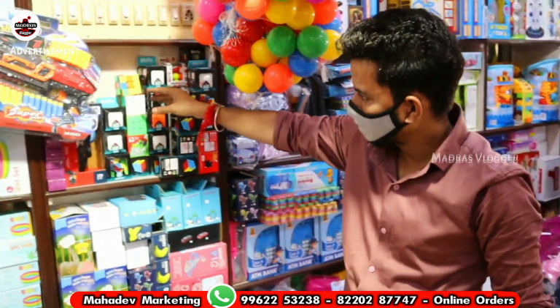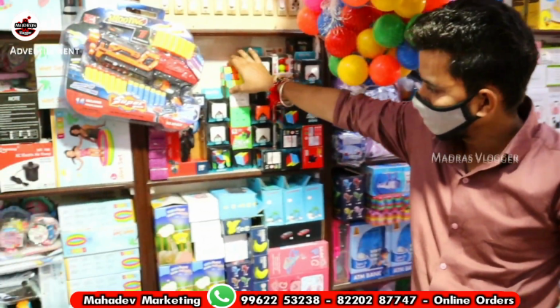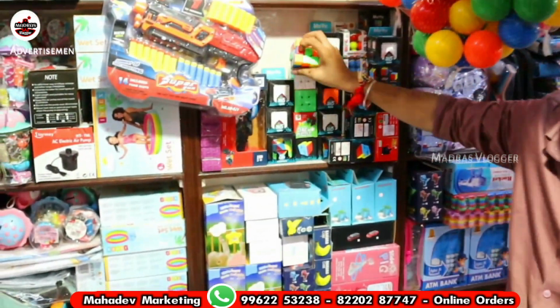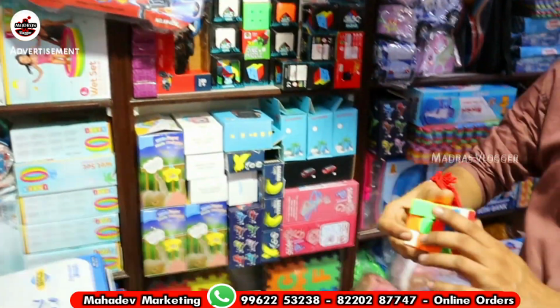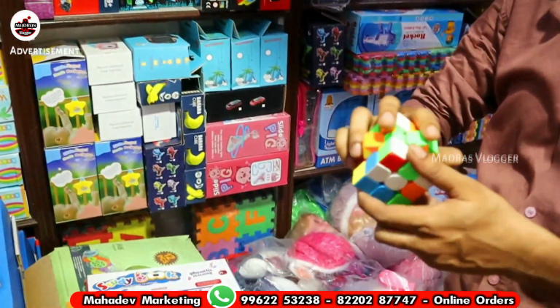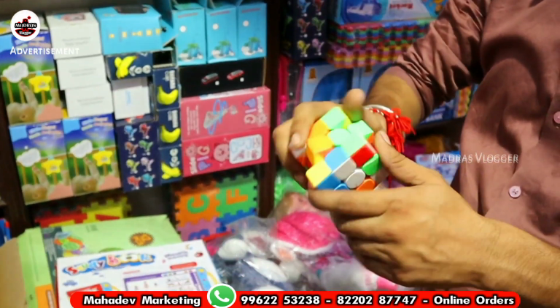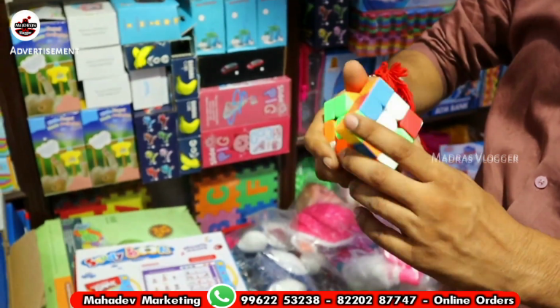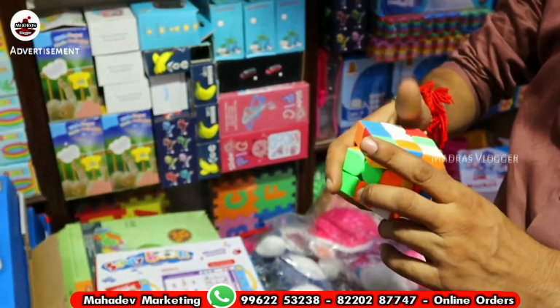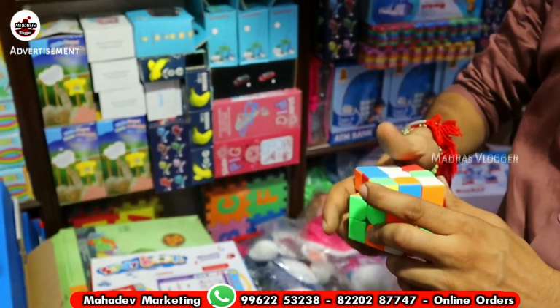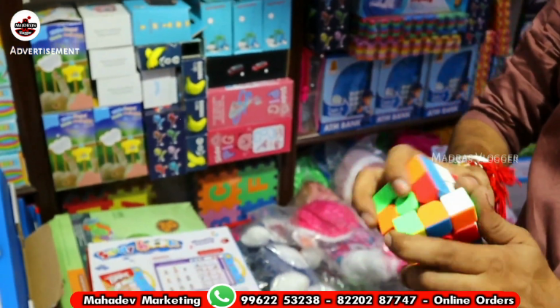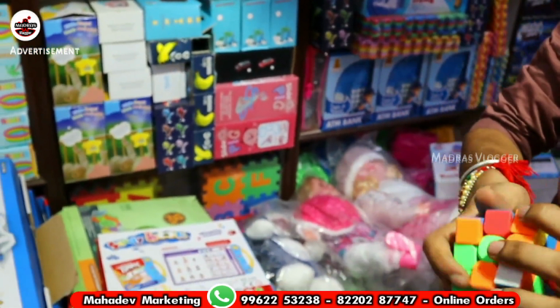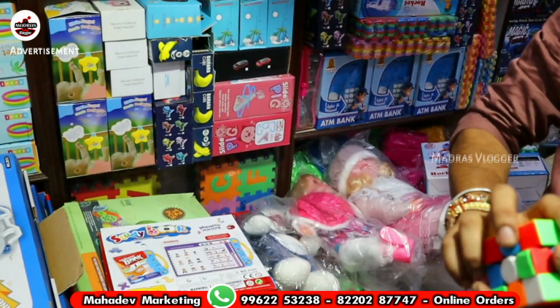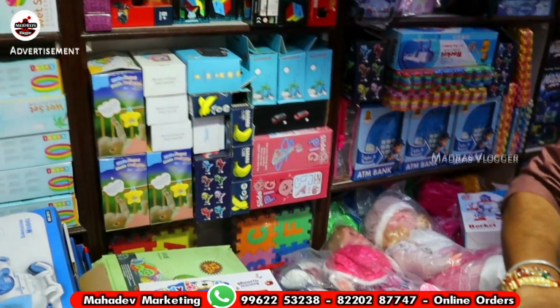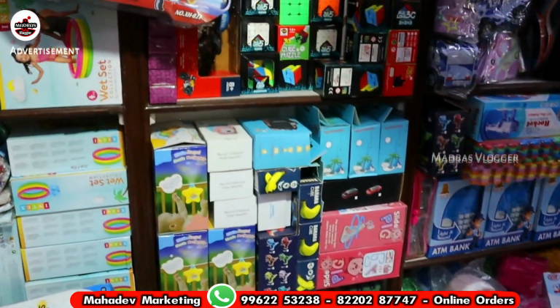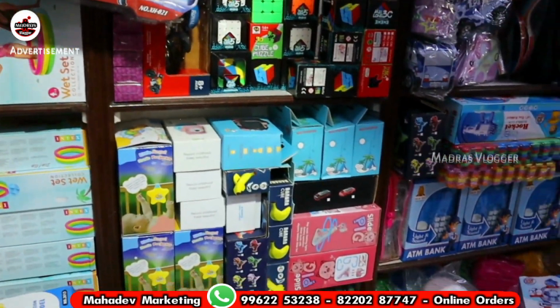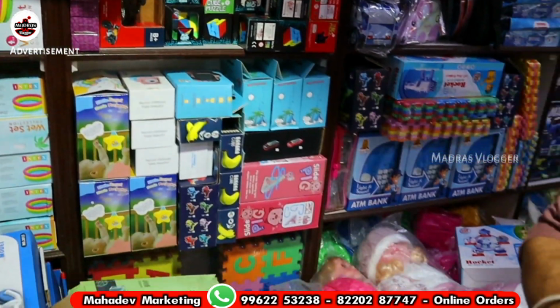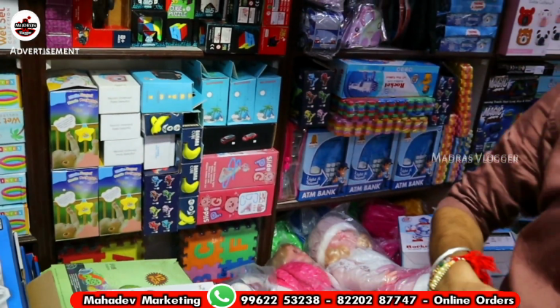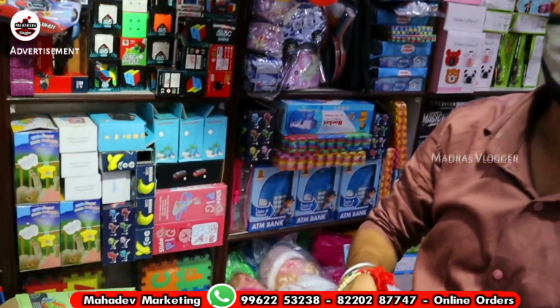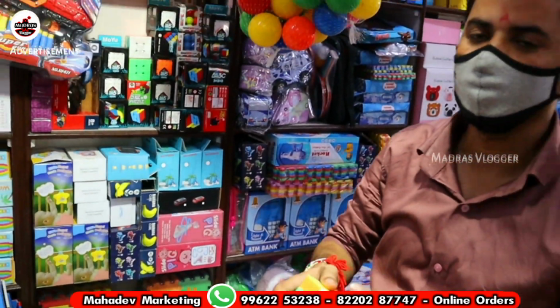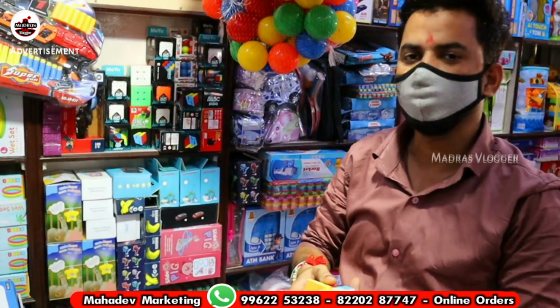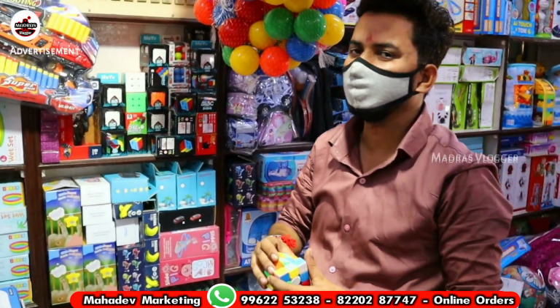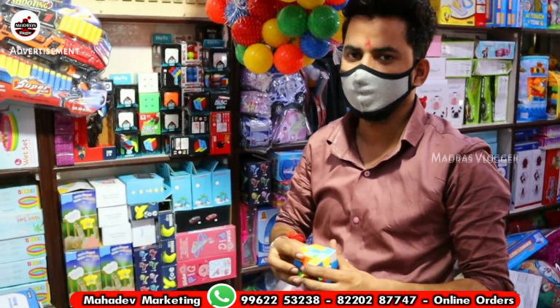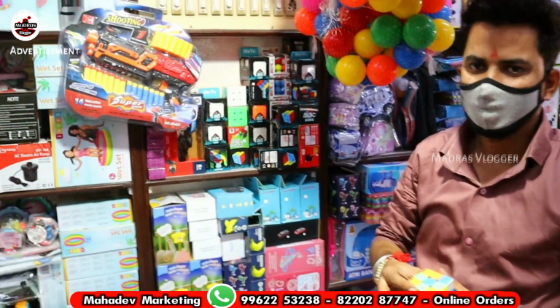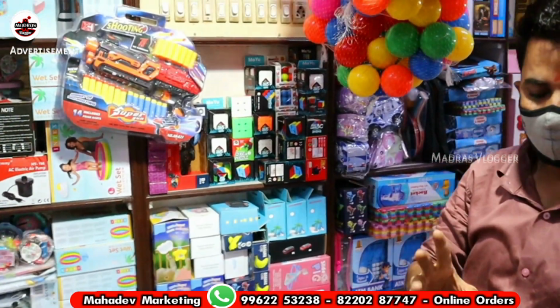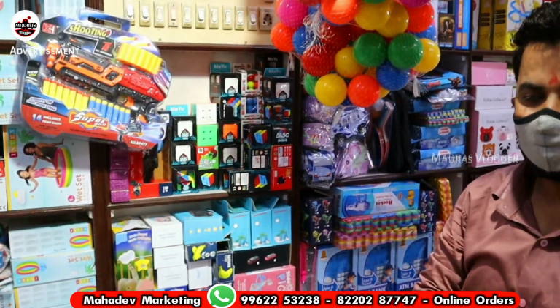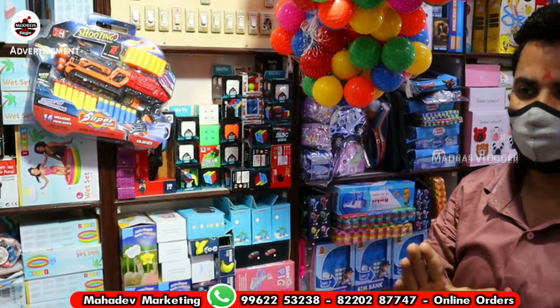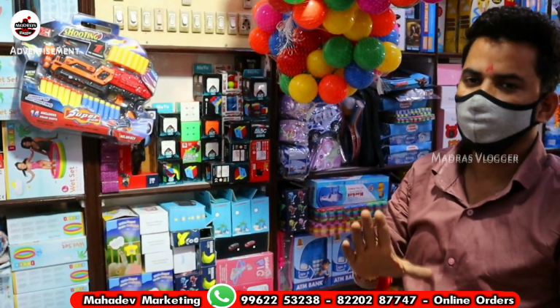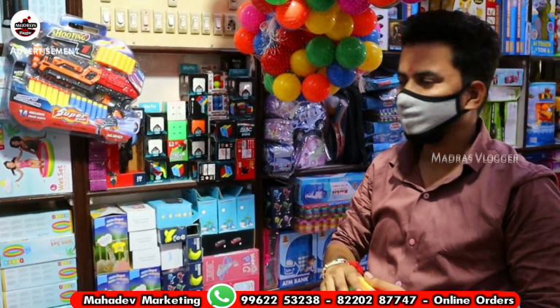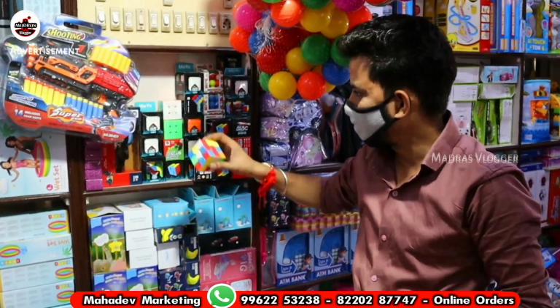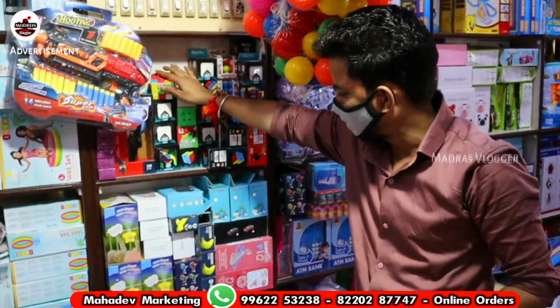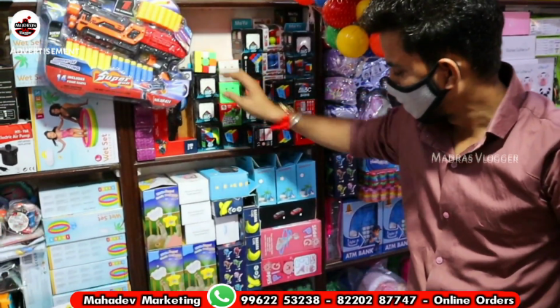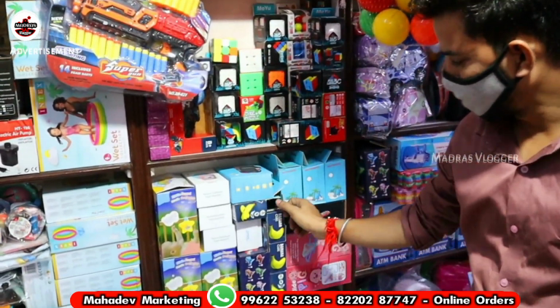Cube items — all models starting from 70 rupees: 70, 120, 130, 150, 200, 250, 350 rupees. 3x3, 4x4, 5x5 model rates are different.